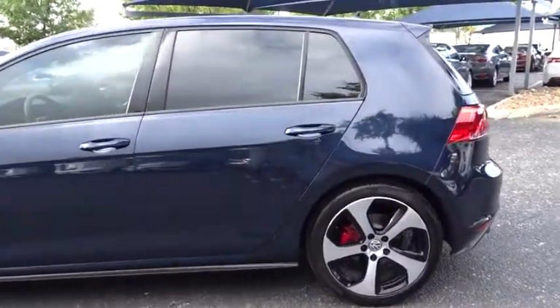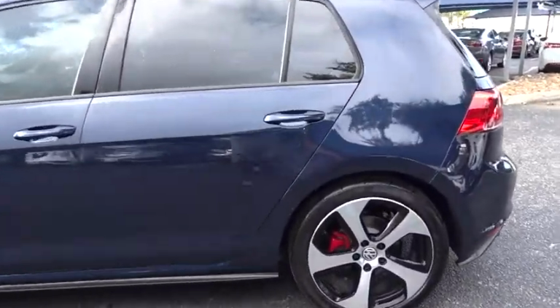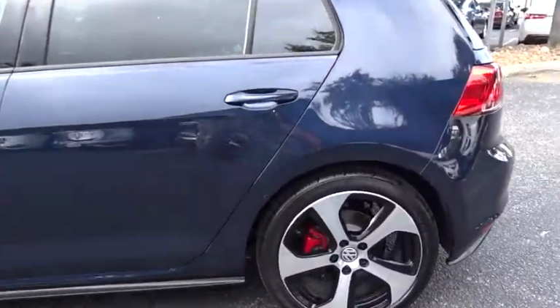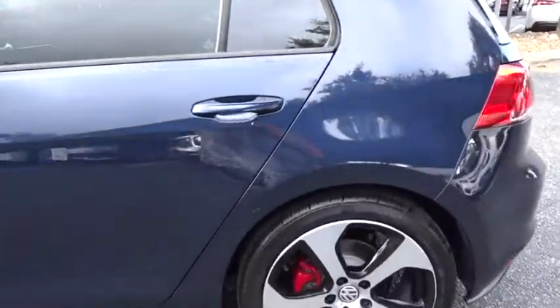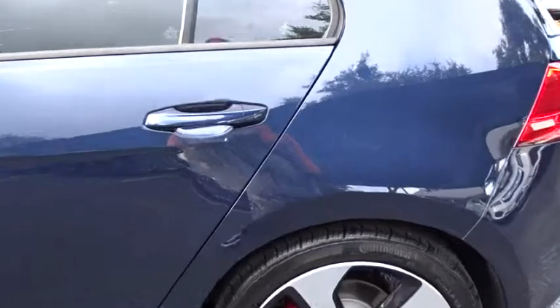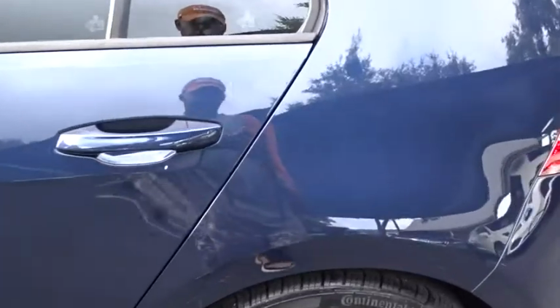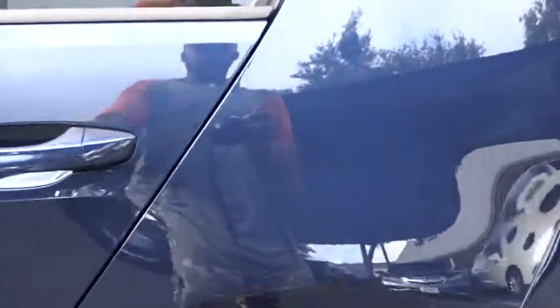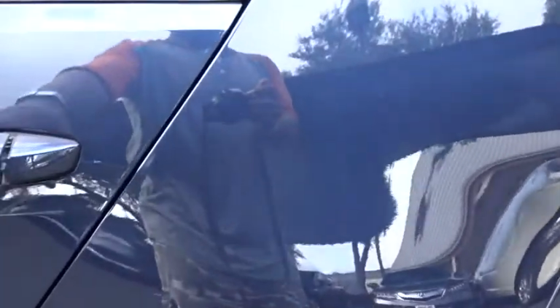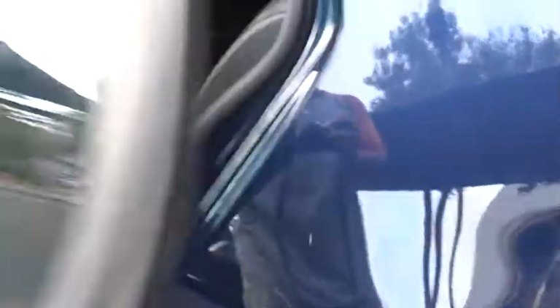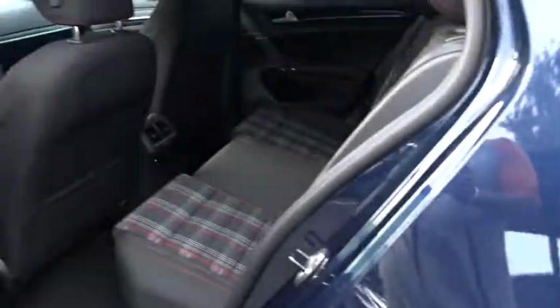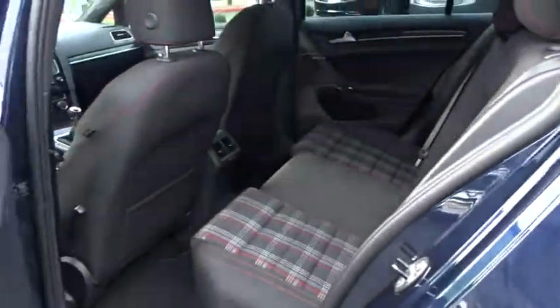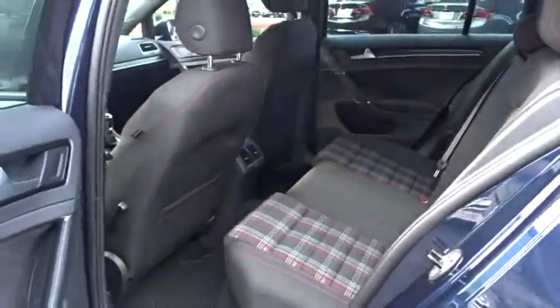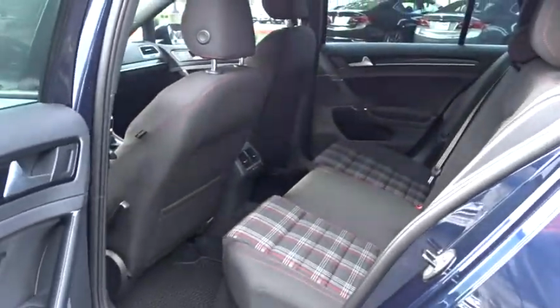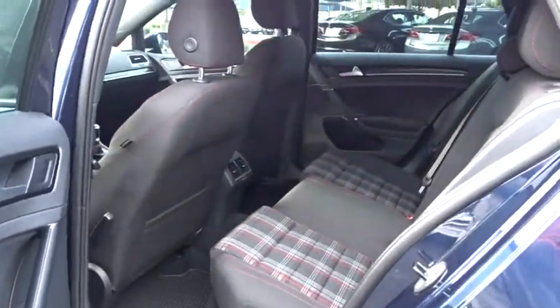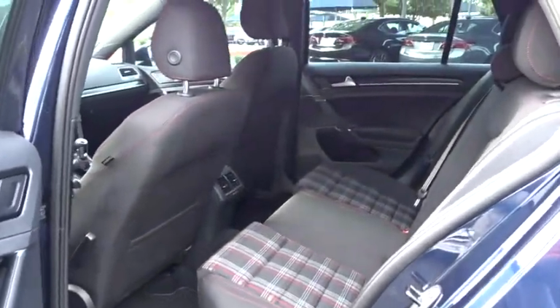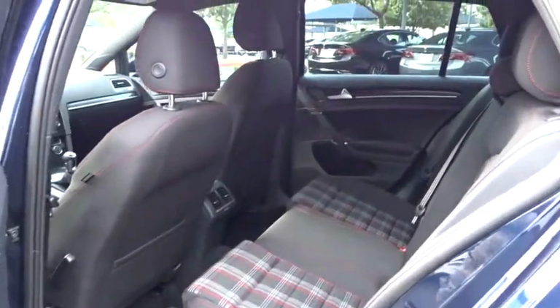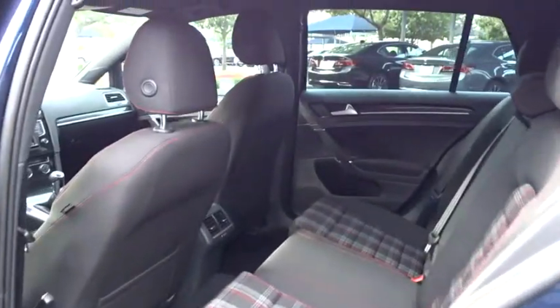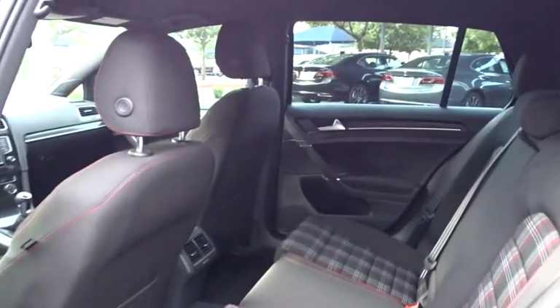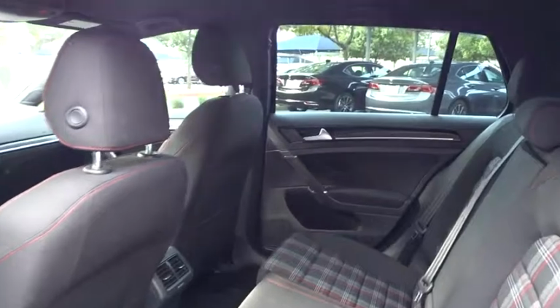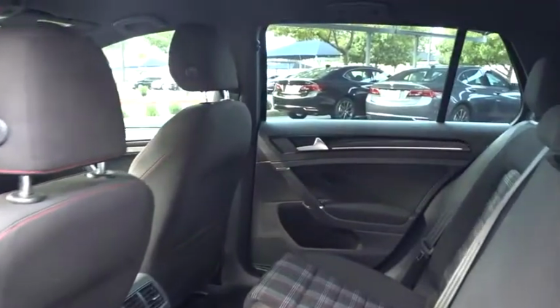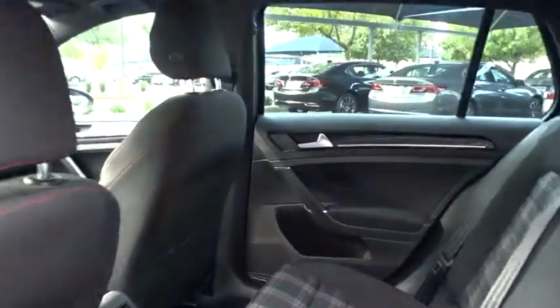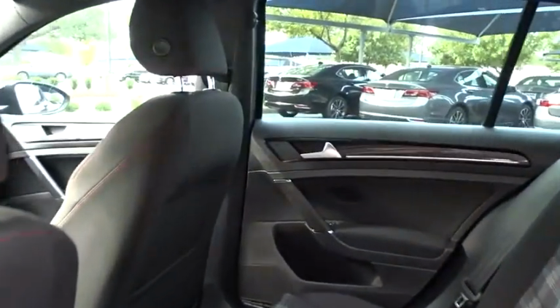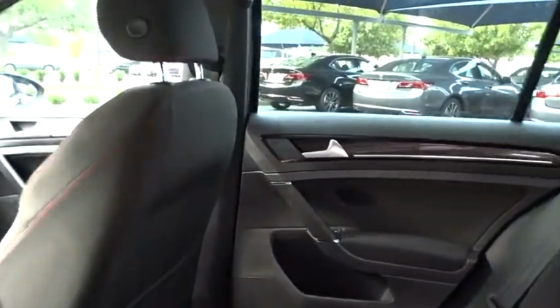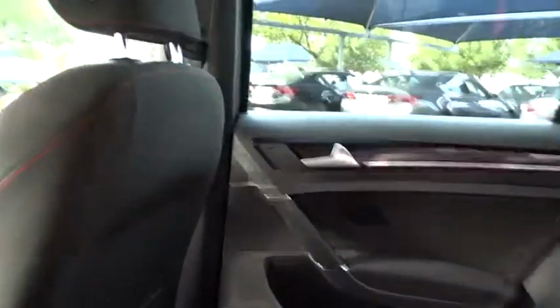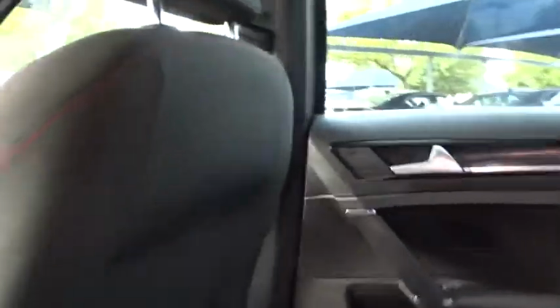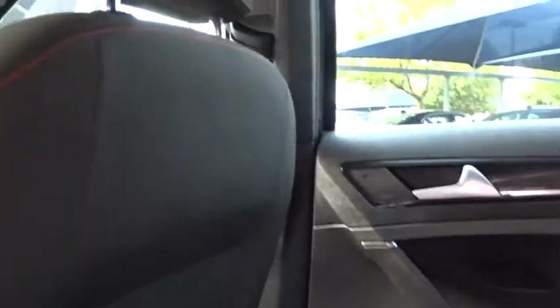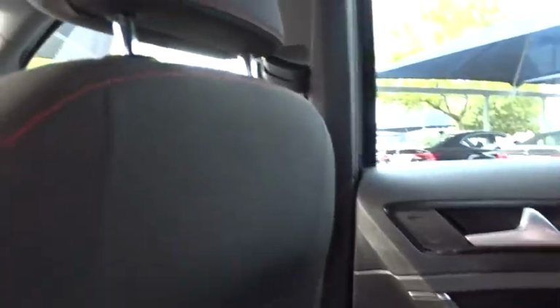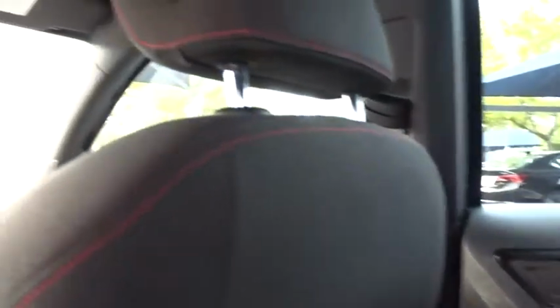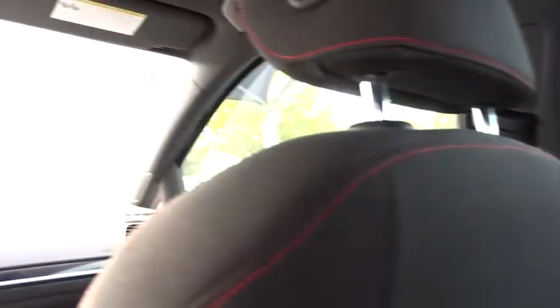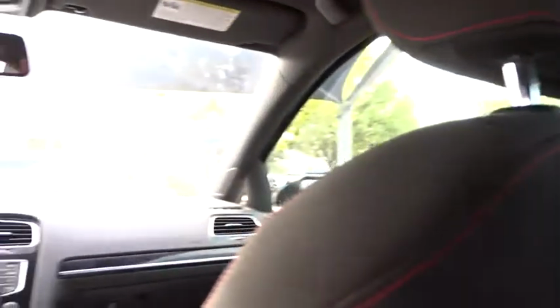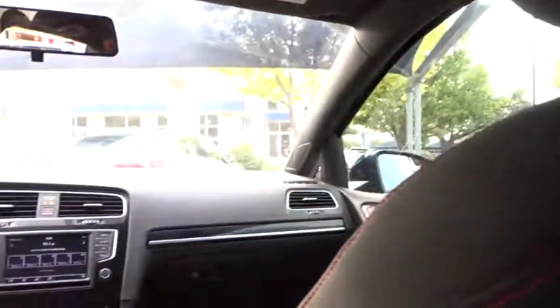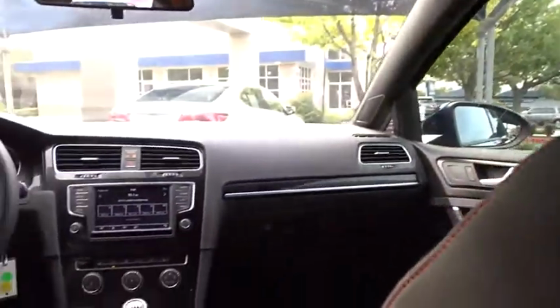Cruise control, AM FM stereo radio, rear defrost, front wheel drive, CD player. This vehicle offers reliability and good looks at a great price. So come in and take a test drive today.